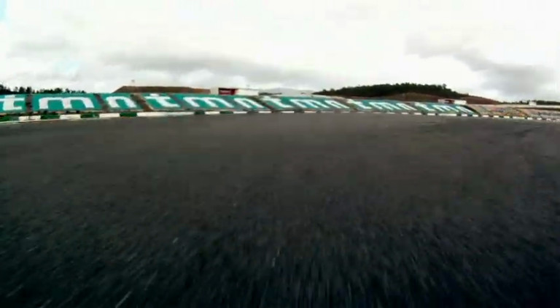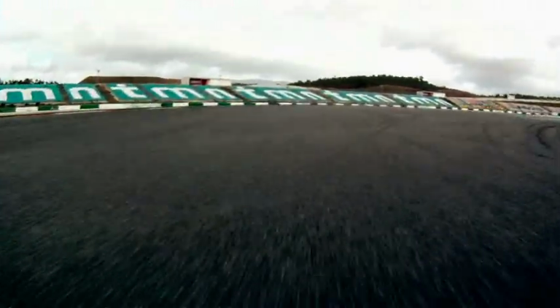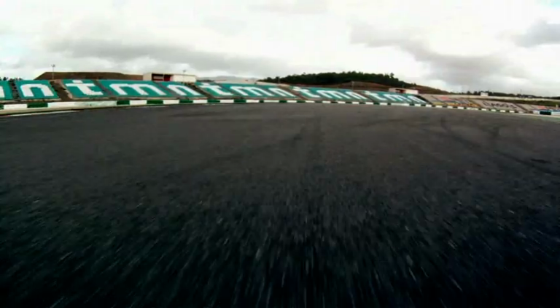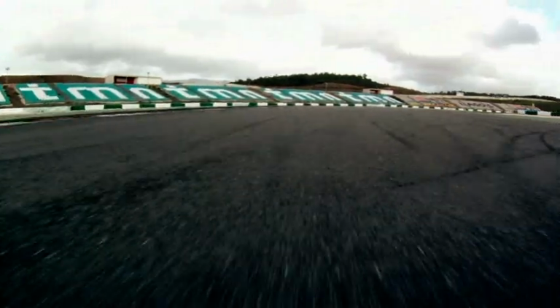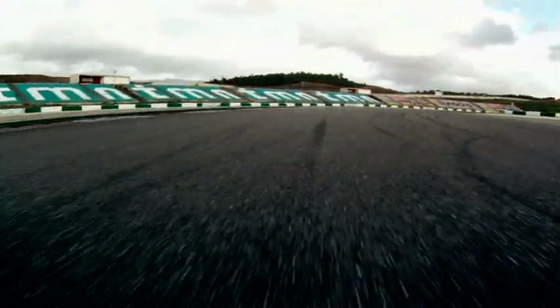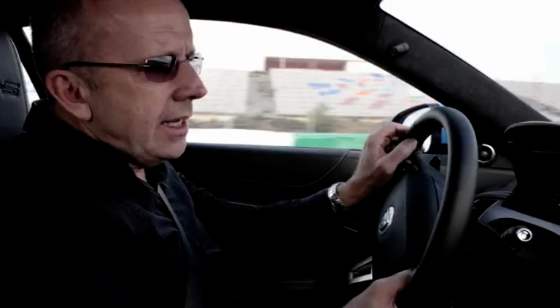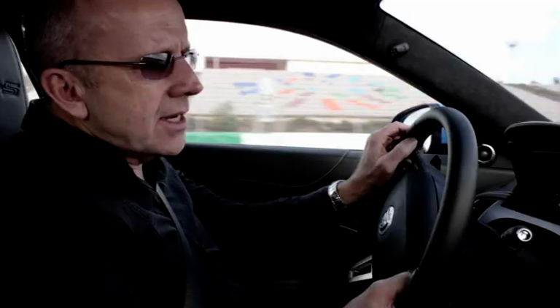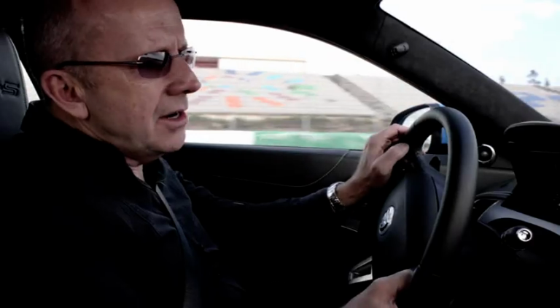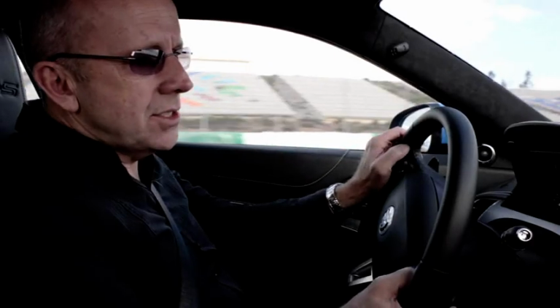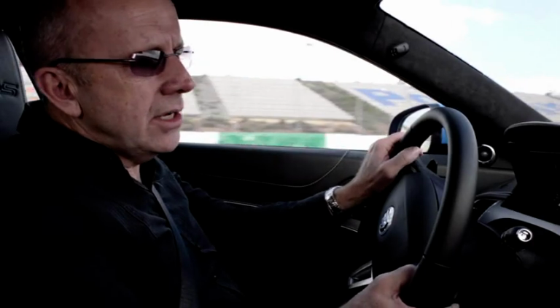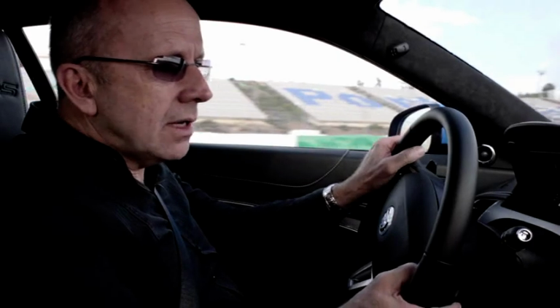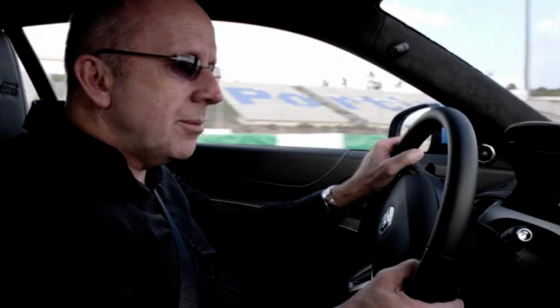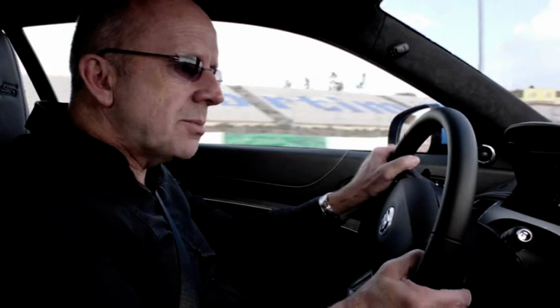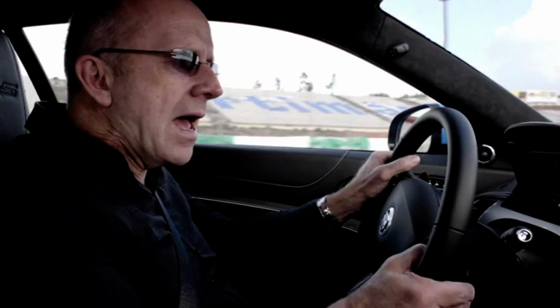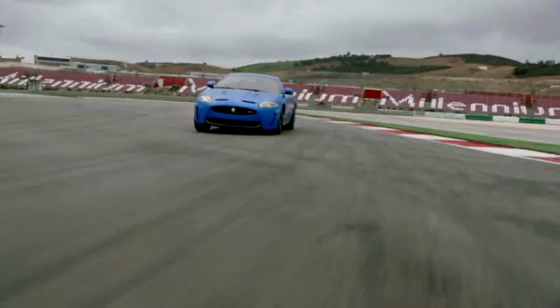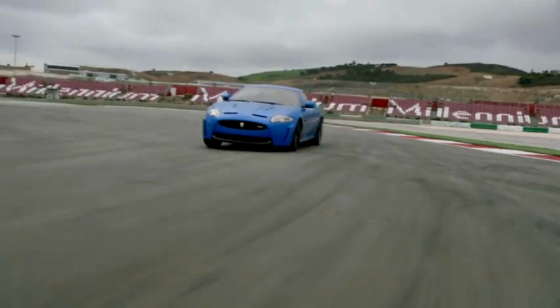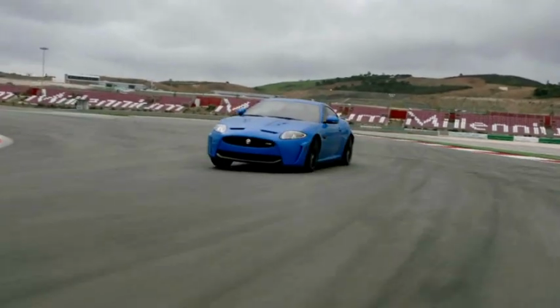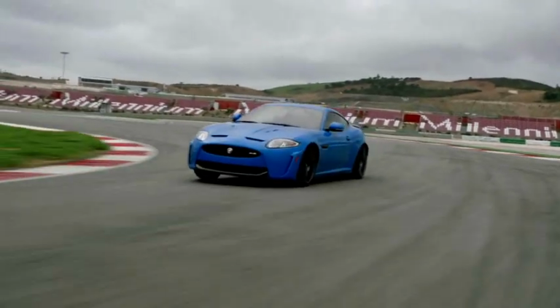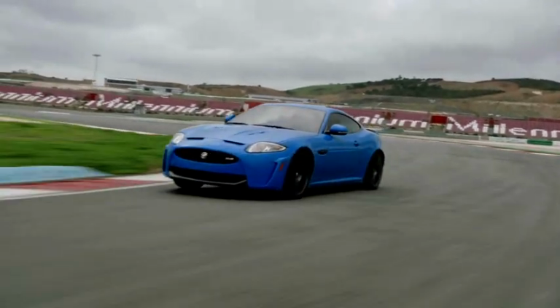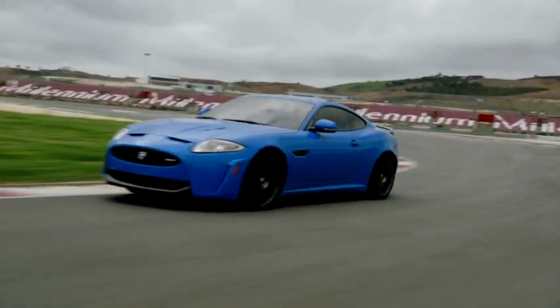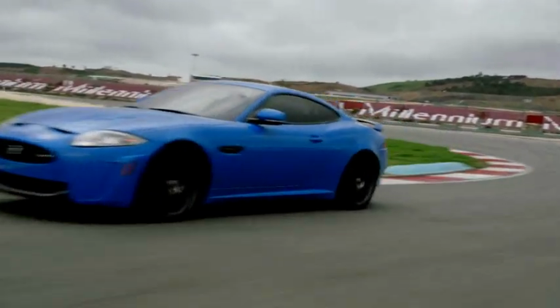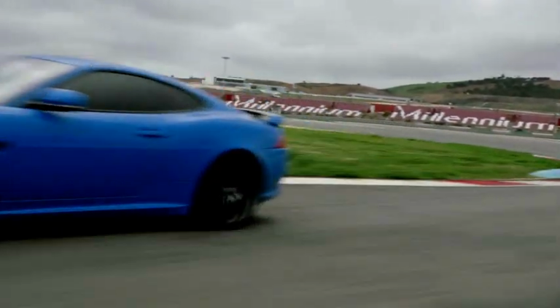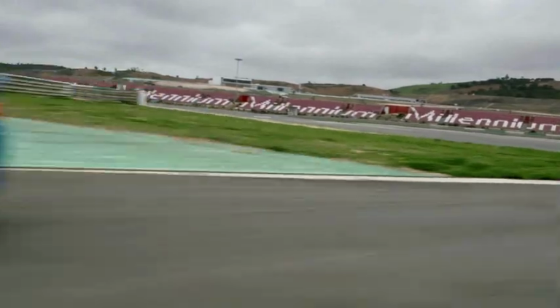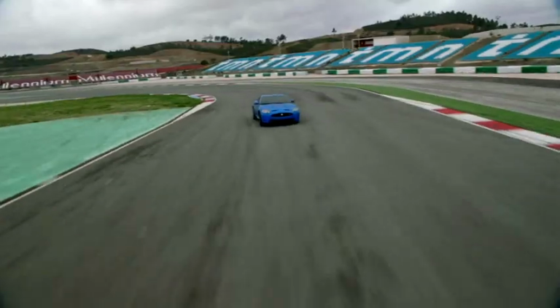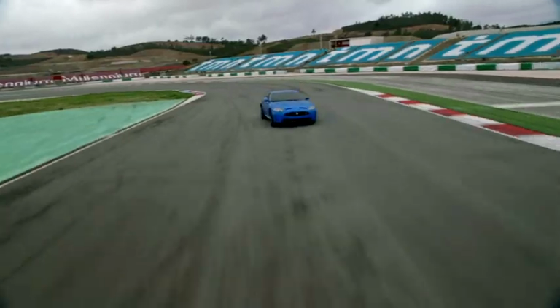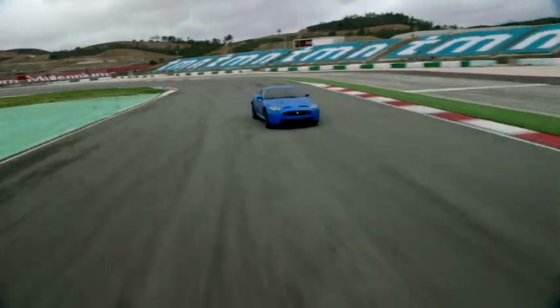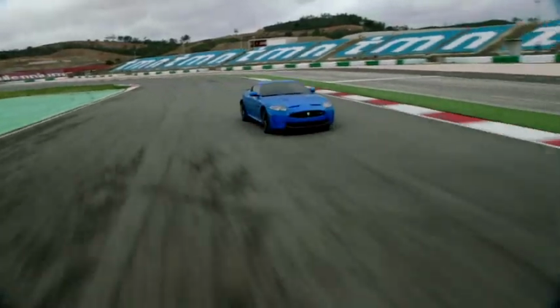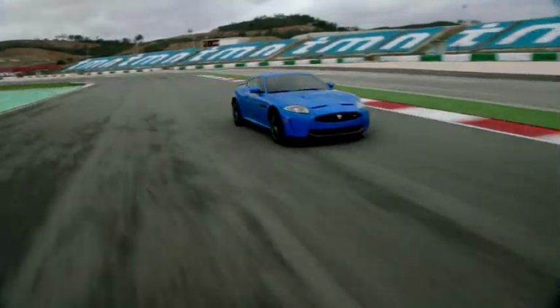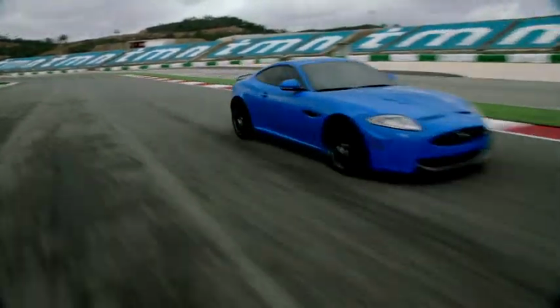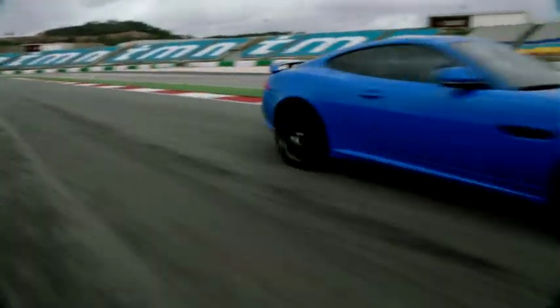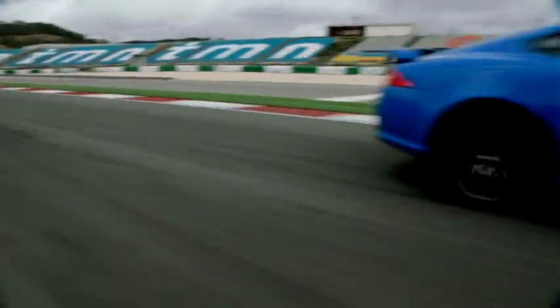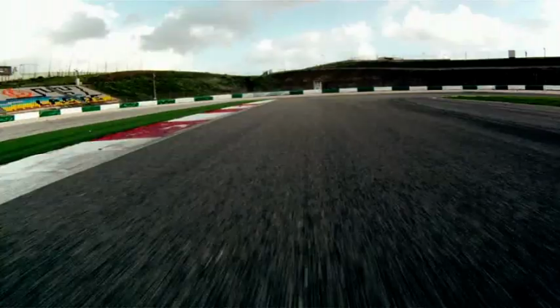The top speed of the XK RS is 300 km per hour. The 0-60 time is 4.2 seconds.